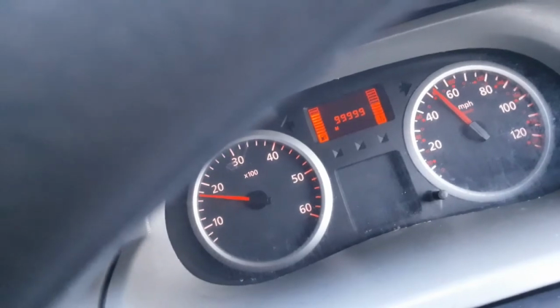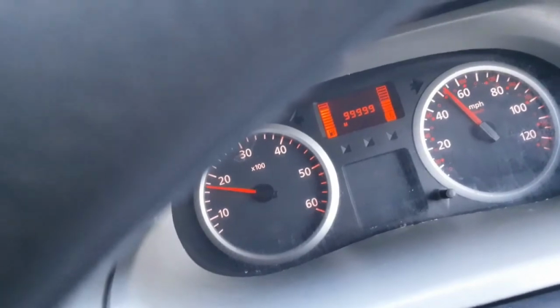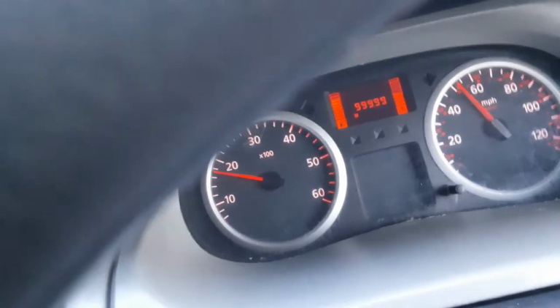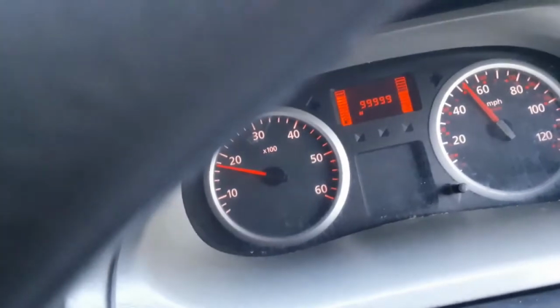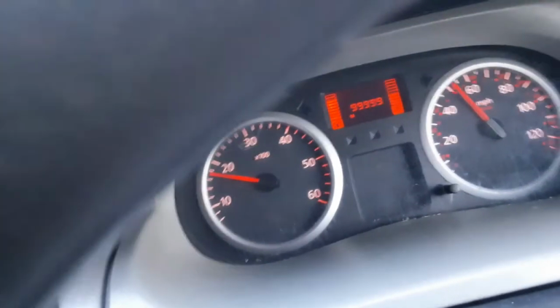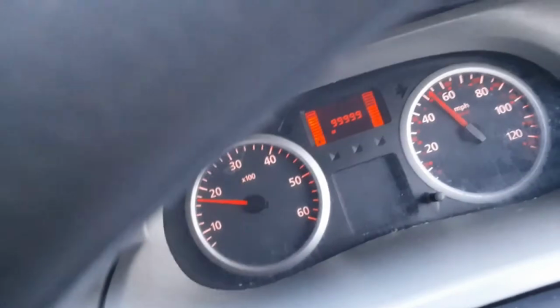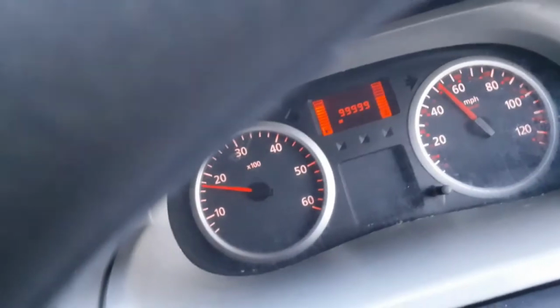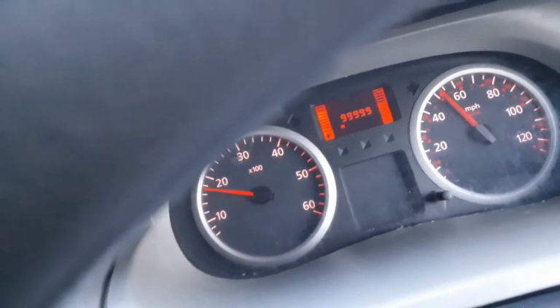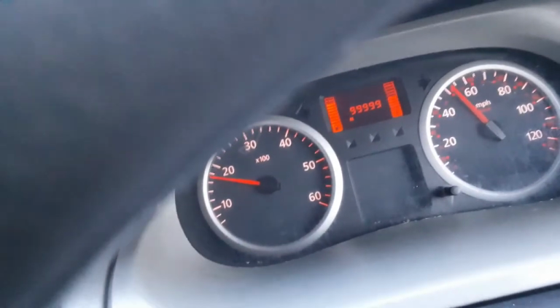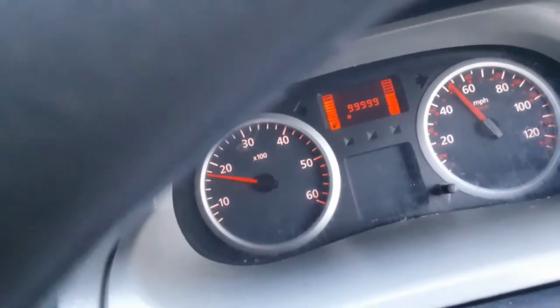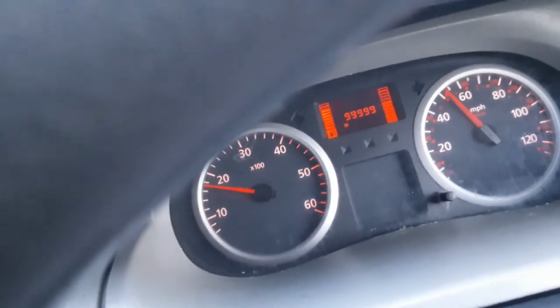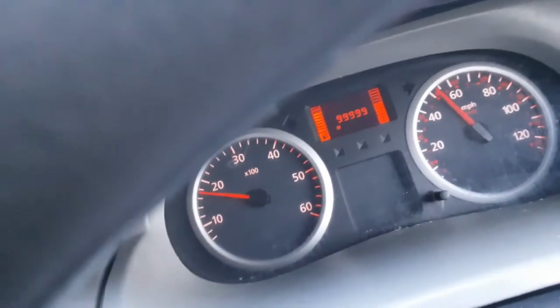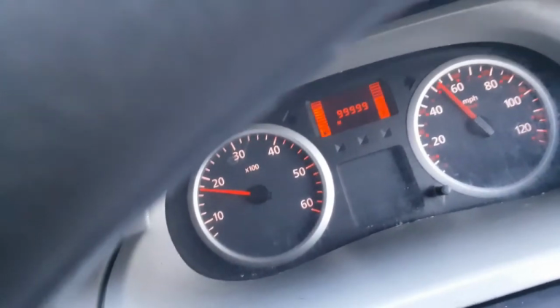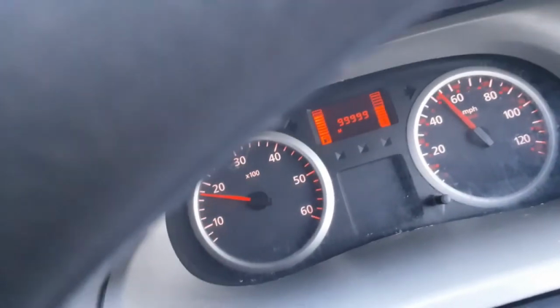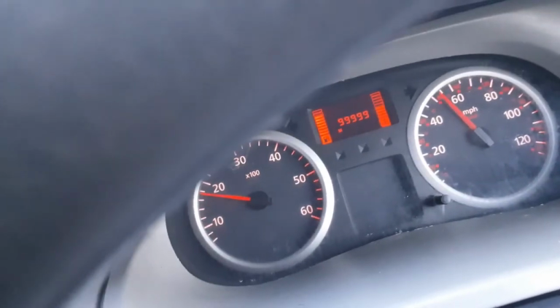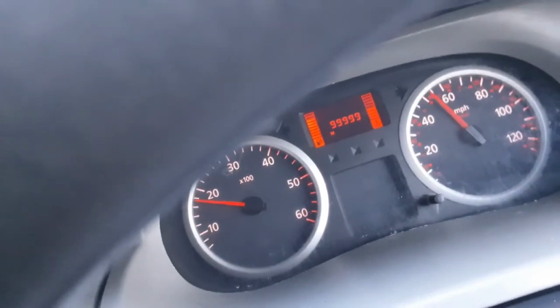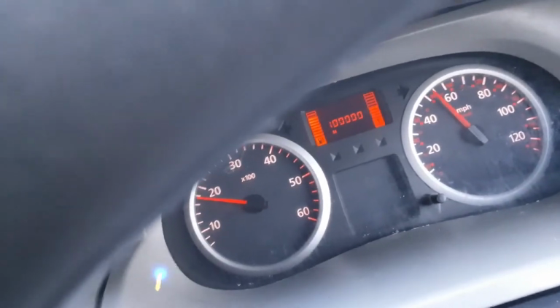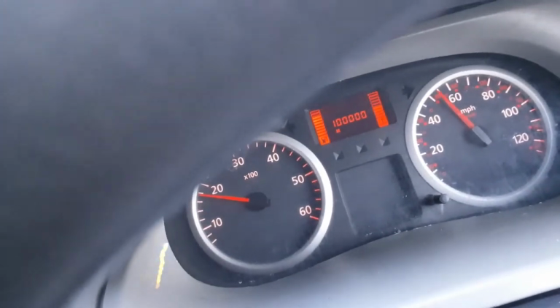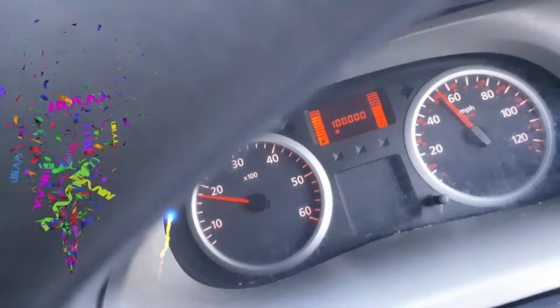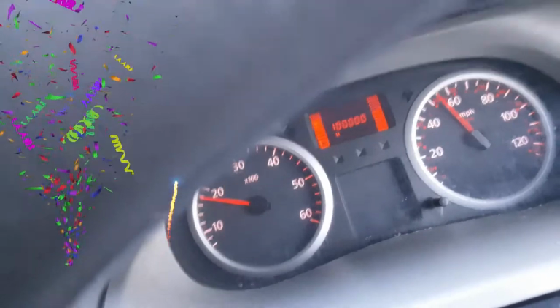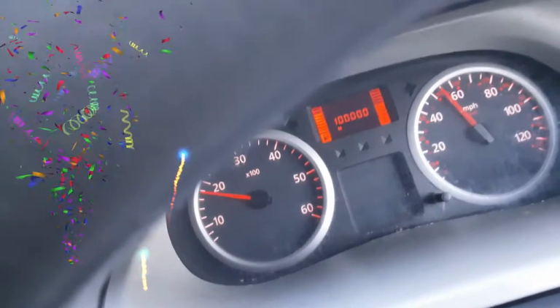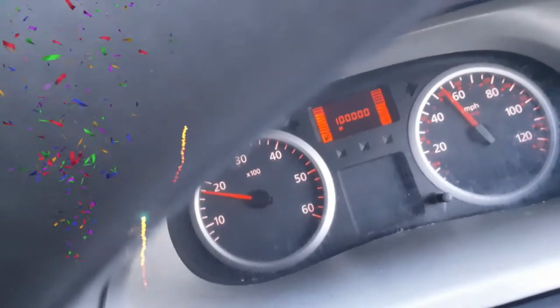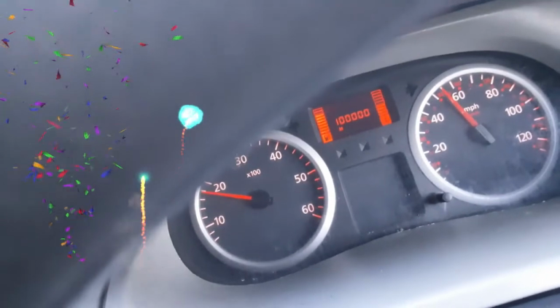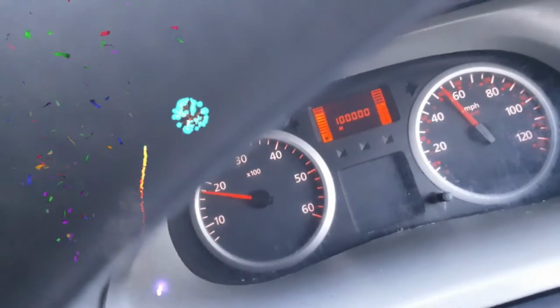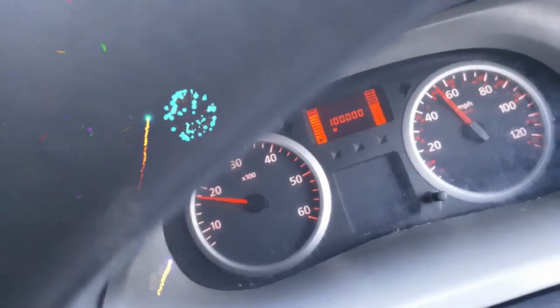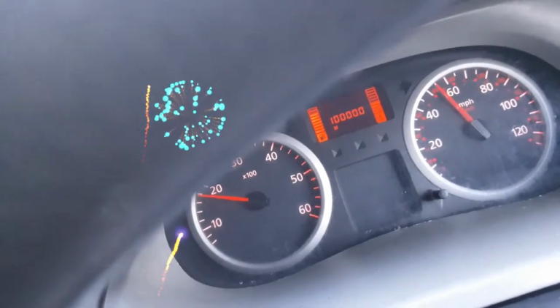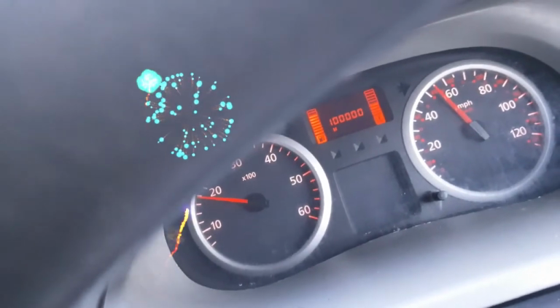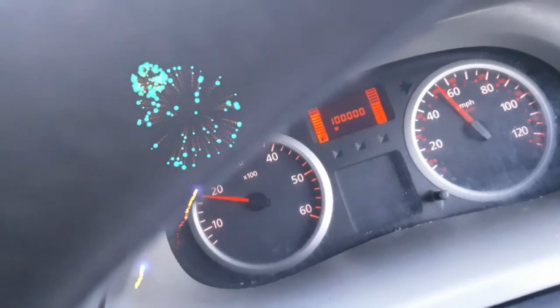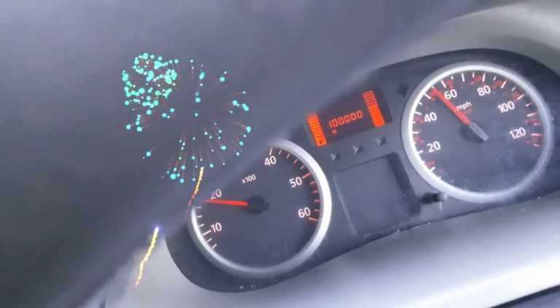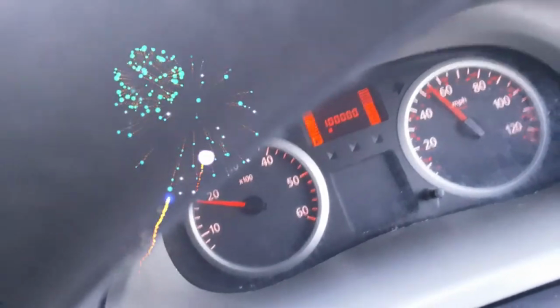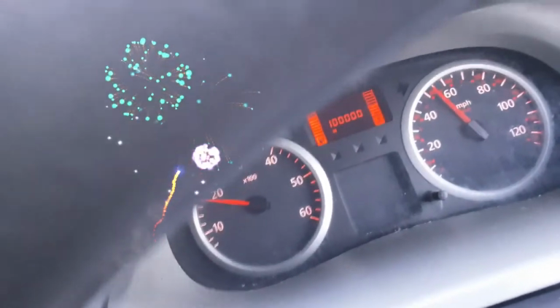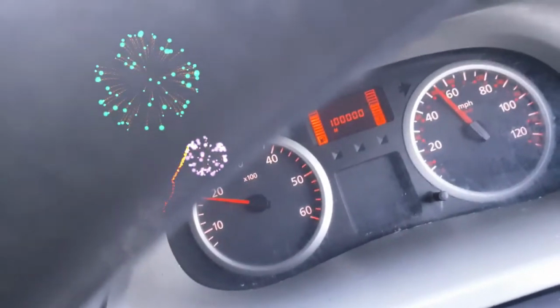So at any minute now it's going to be turning — a couple of seconds. Come on, have a drum roll! Whoa! There it is — 100,000!